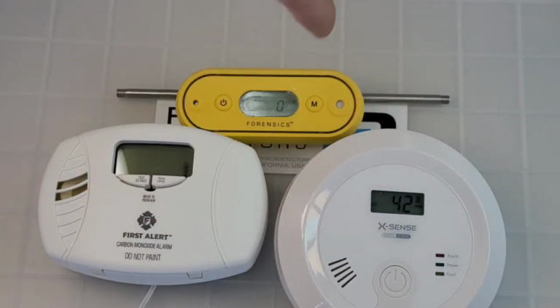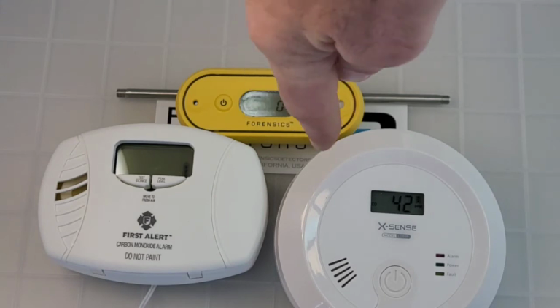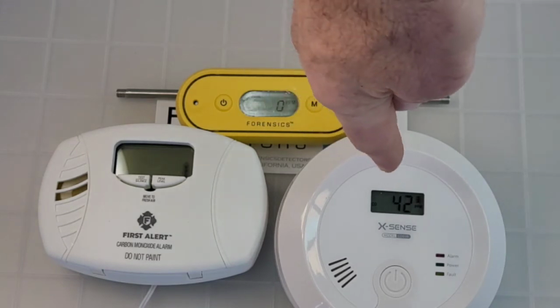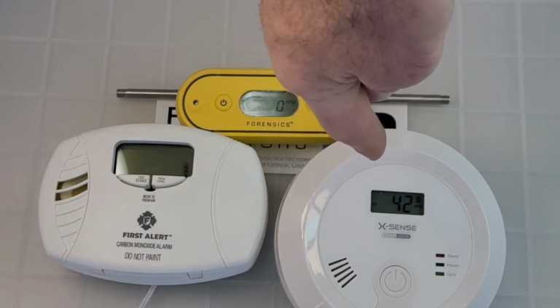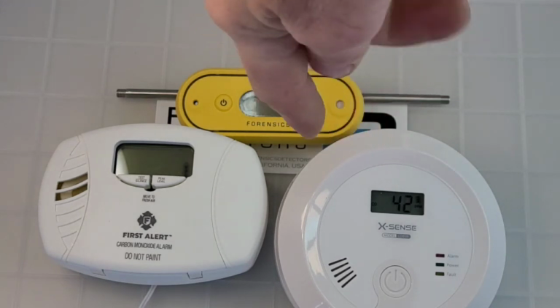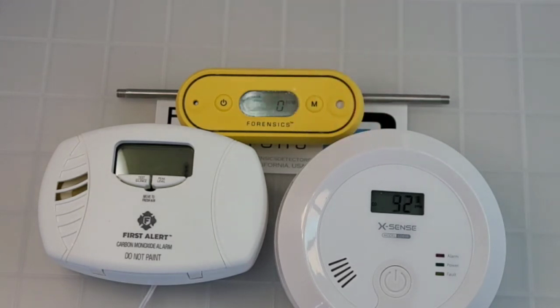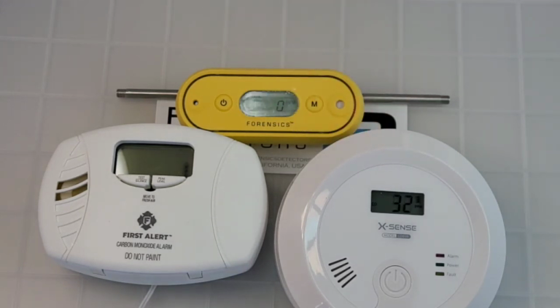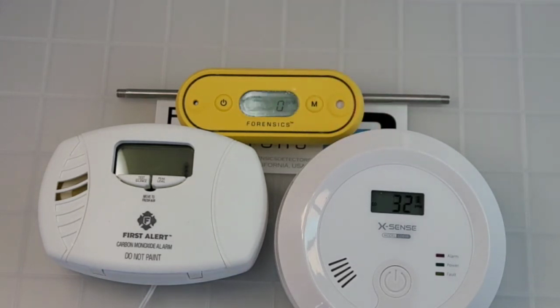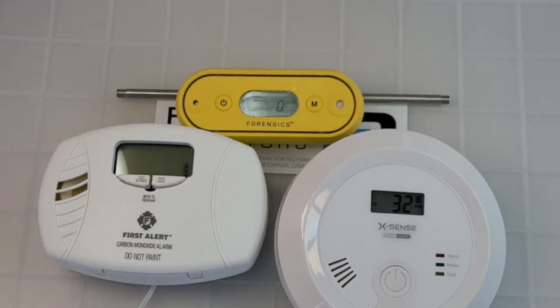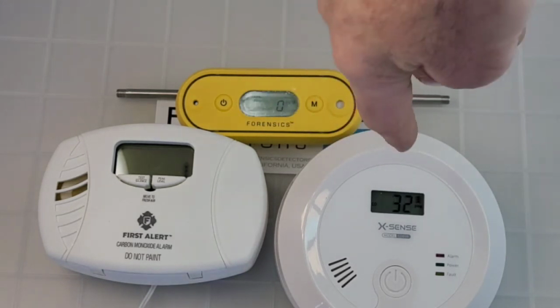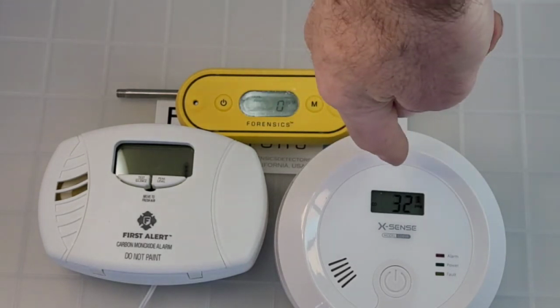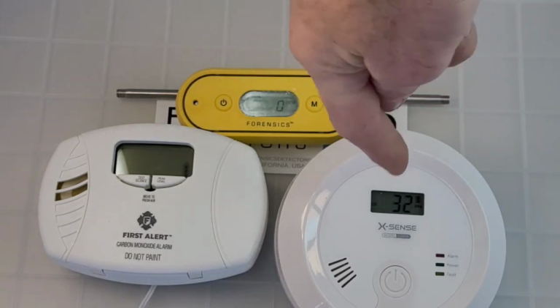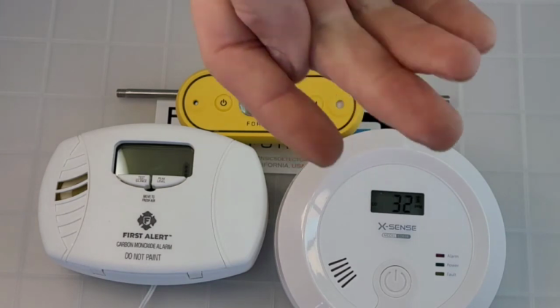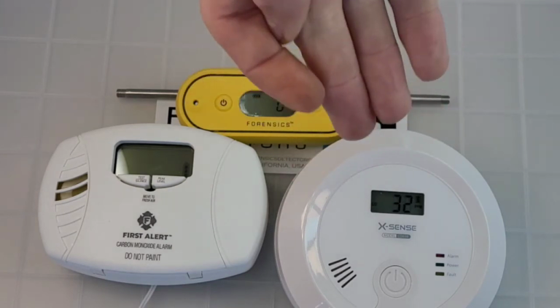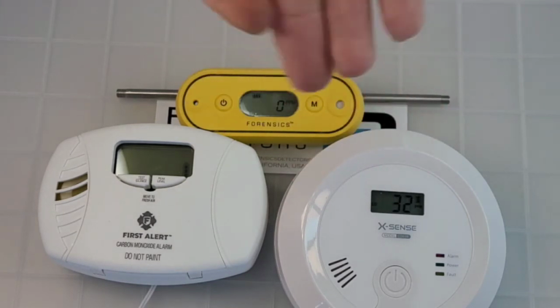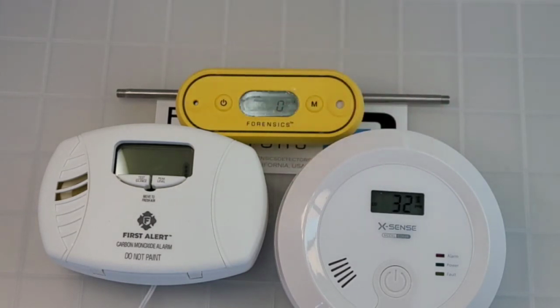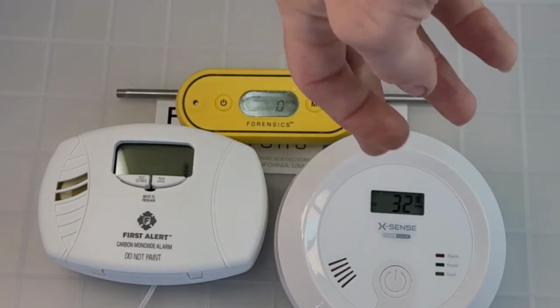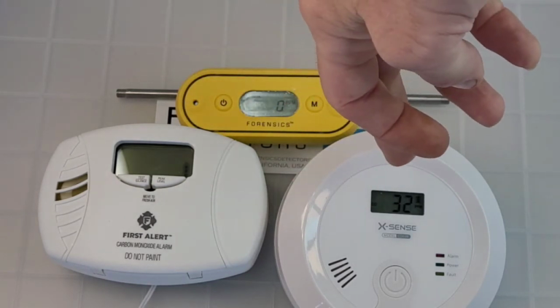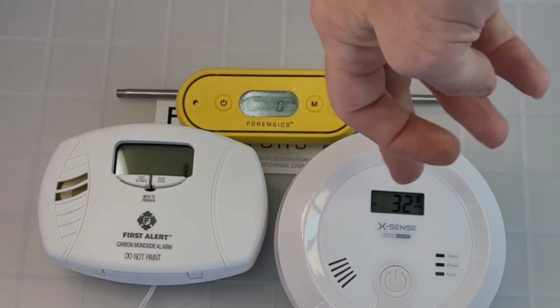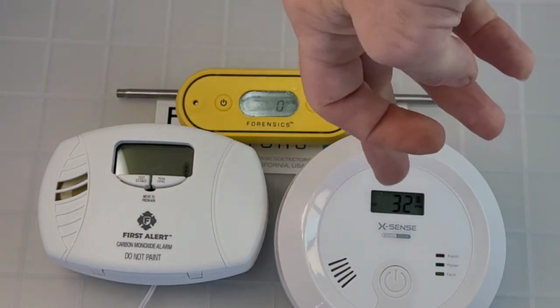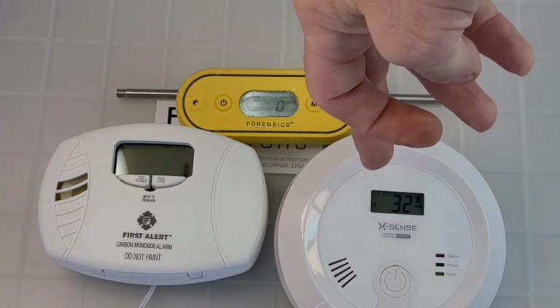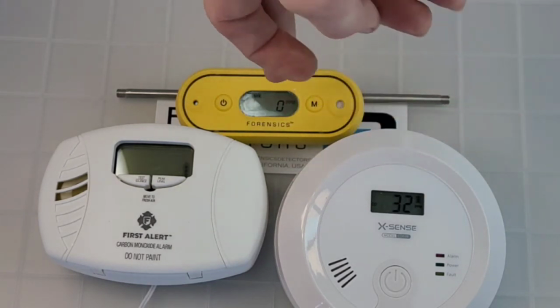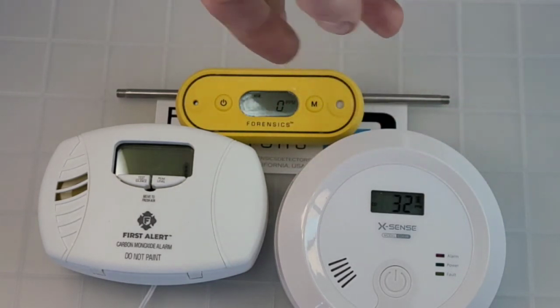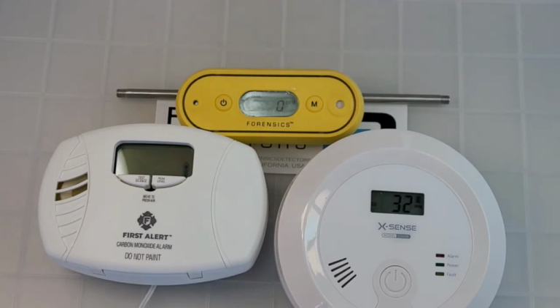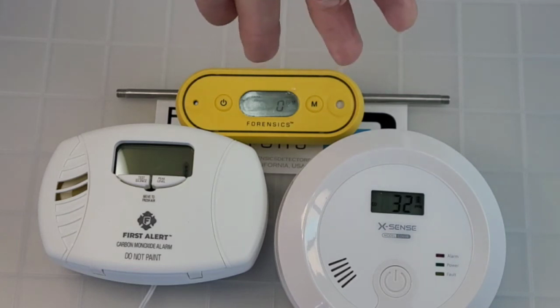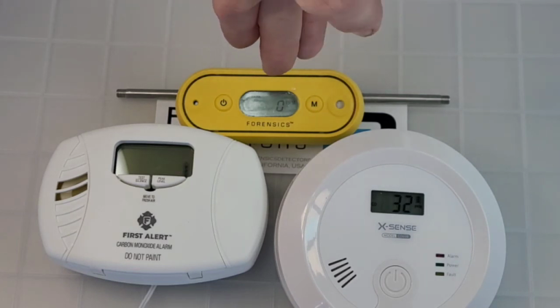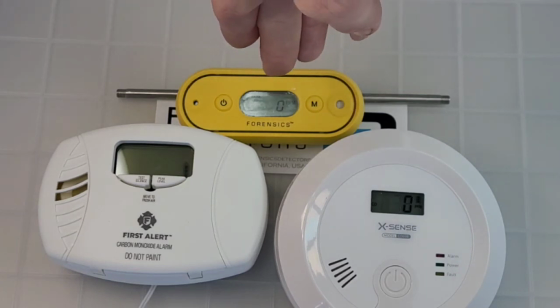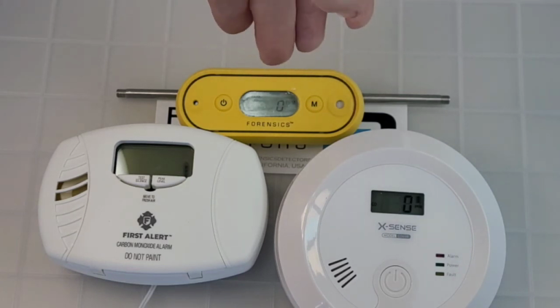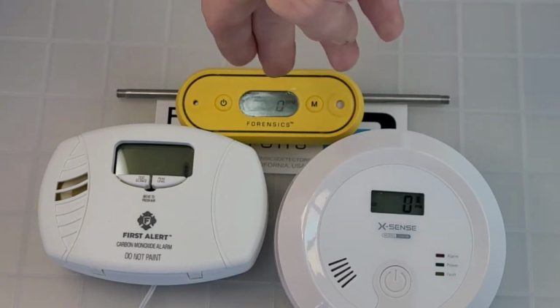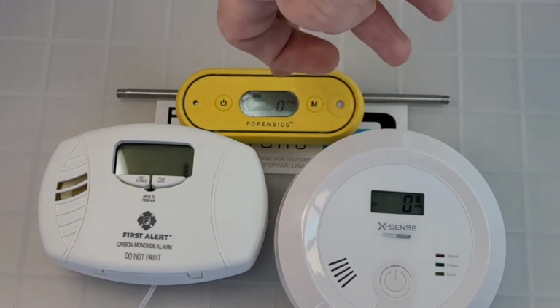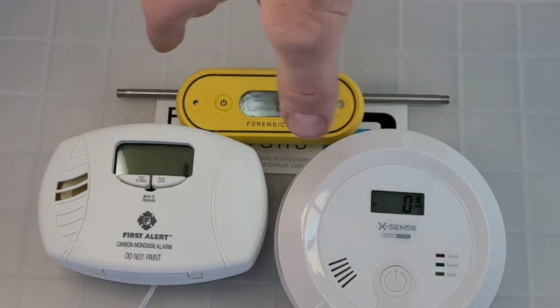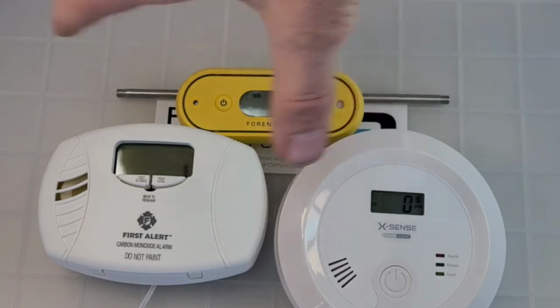The First Alert follows the UL 2034 alarm protocol. The XSense has its own alarm protocol — it alarms at around 30 ppm but the exposure time has to exceed 120 minutes. The FD103, anything above 50 ppm from the factory alarms immediately.